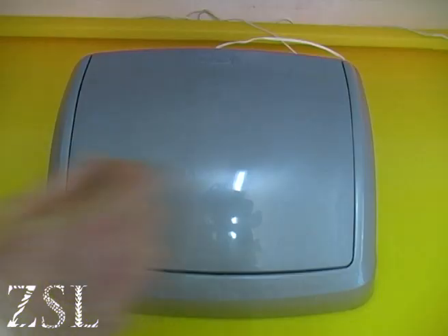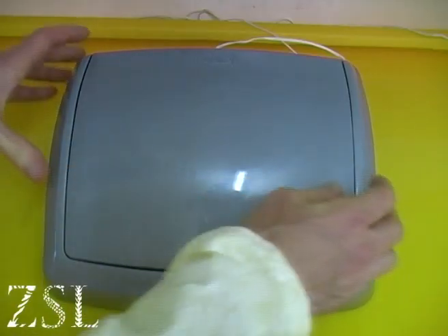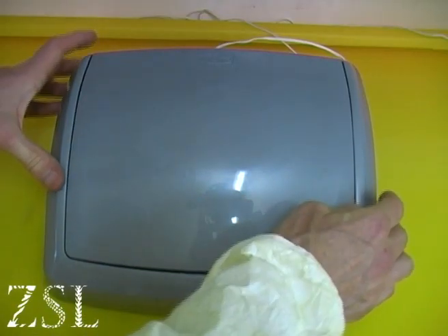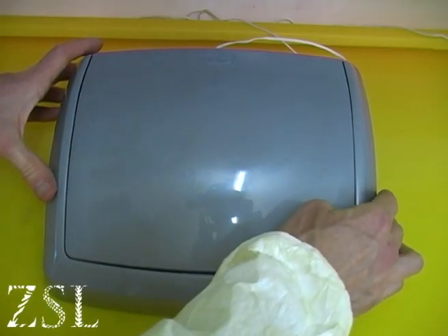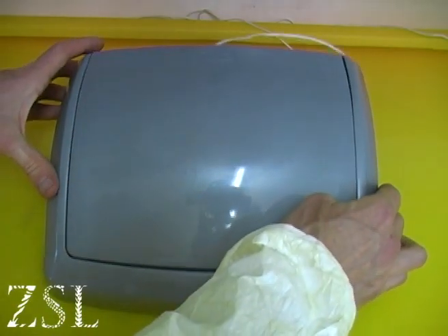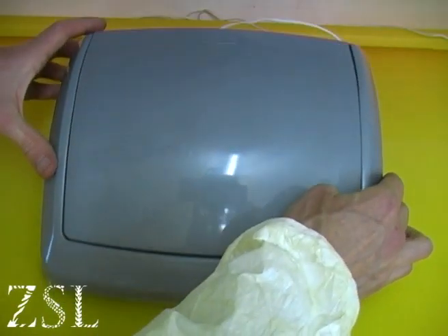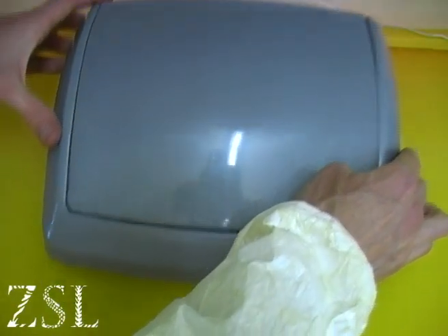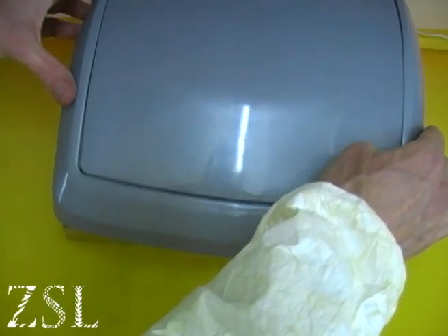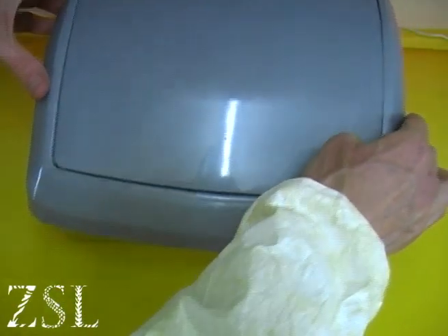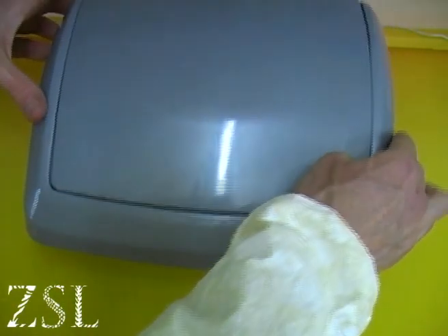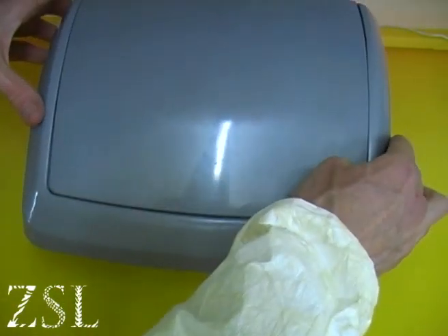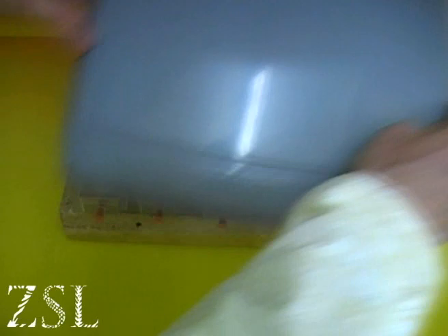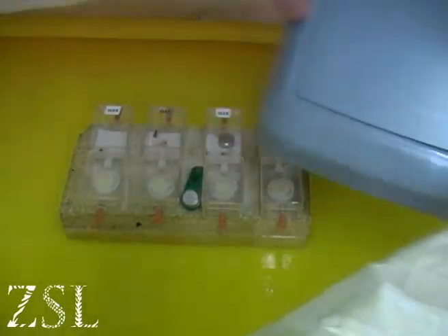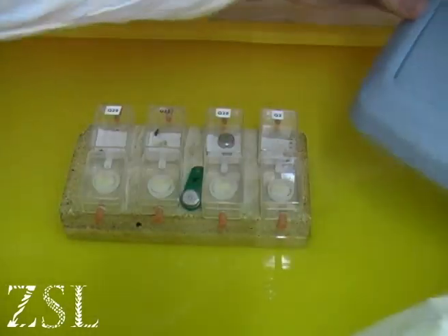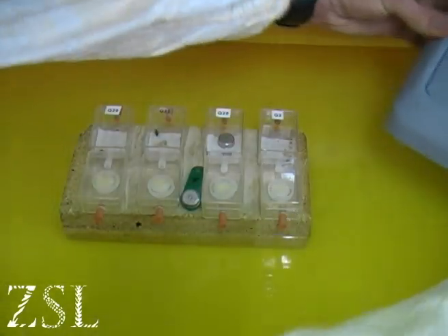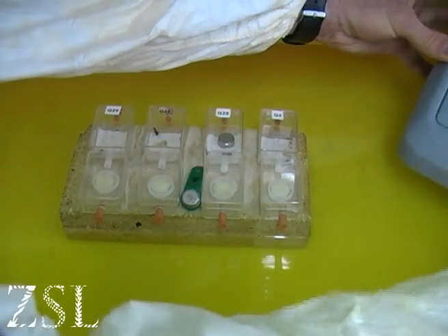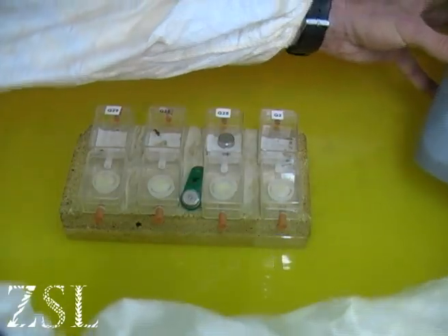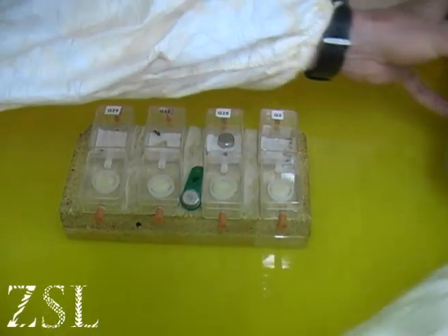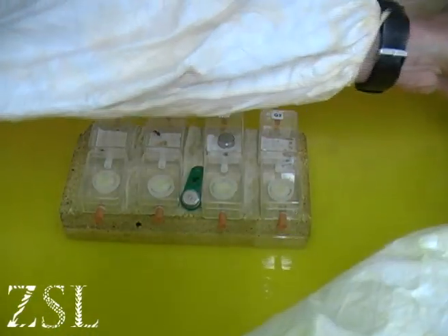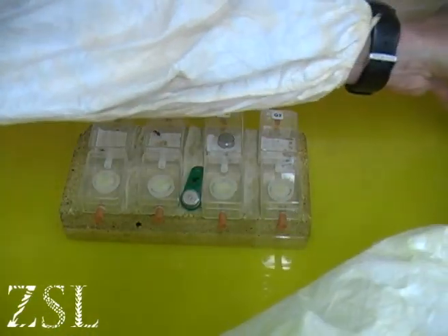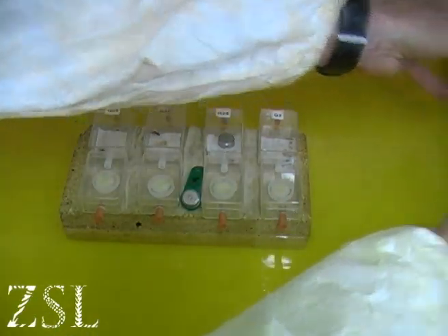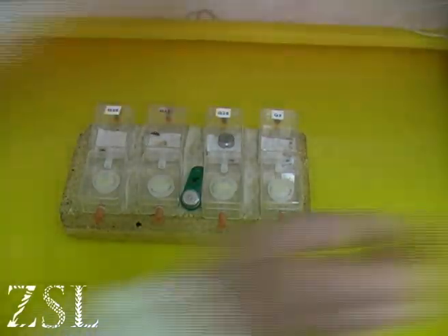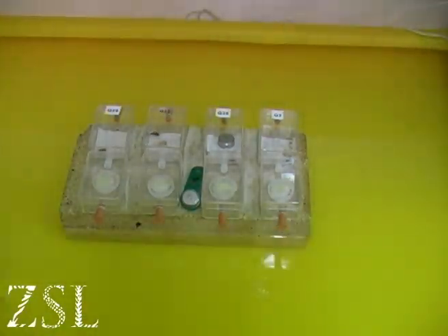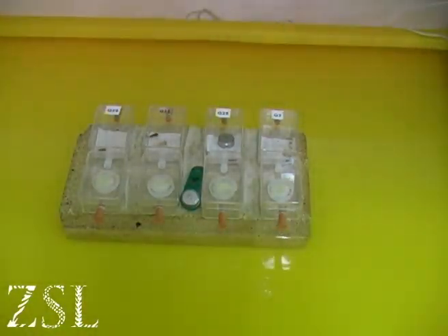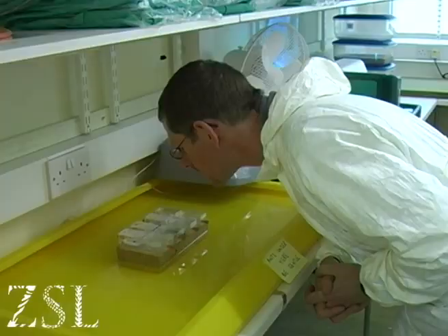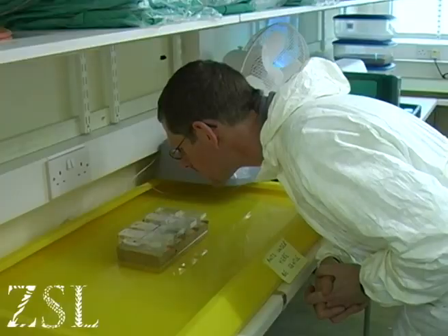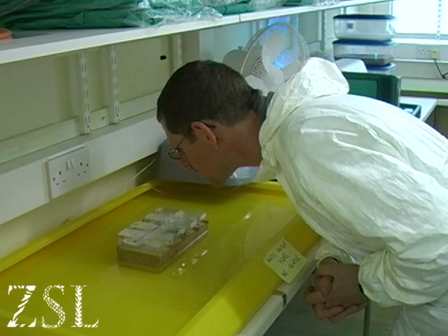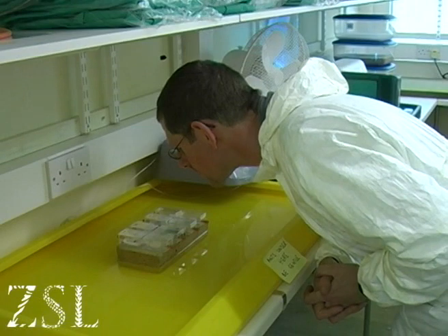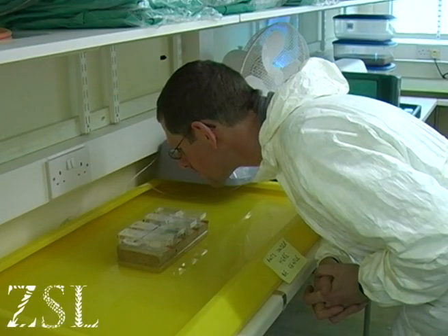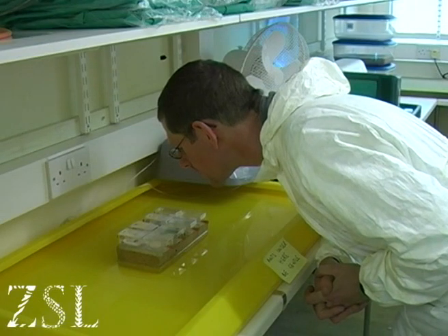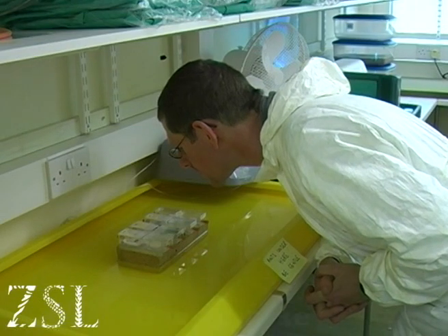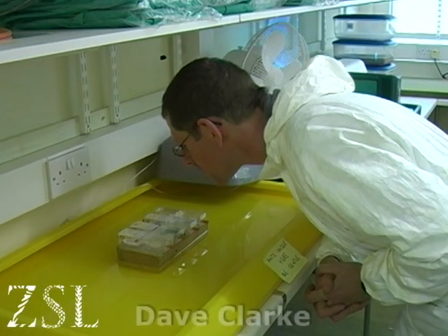You never know what you might find hidden under a dustbin lid at ZSL London Zoo. We met with Dave Clark, the chap in charge of the bug section, who reveals four very important individuals of the animal kingdom.